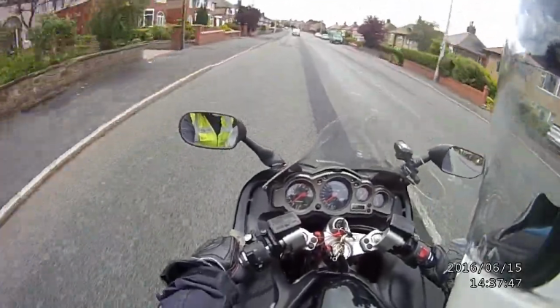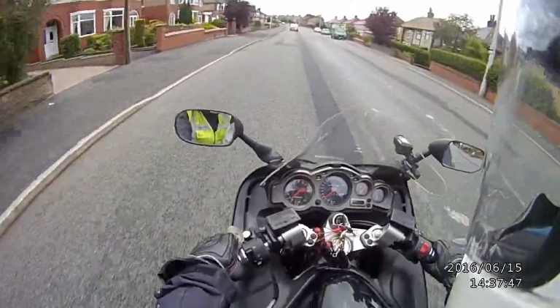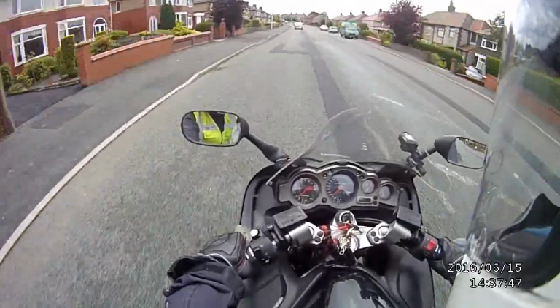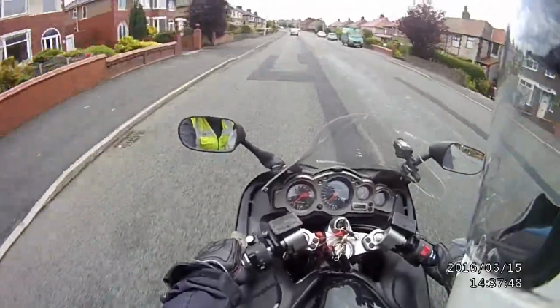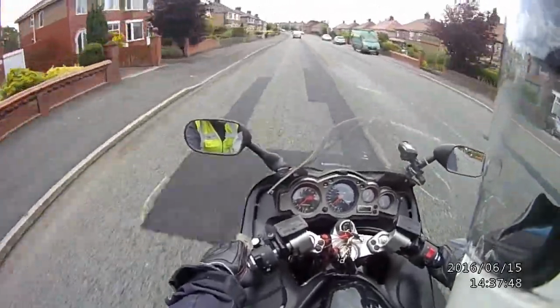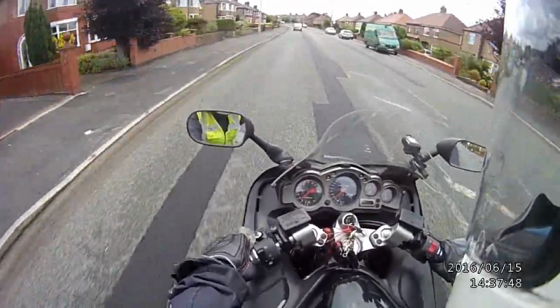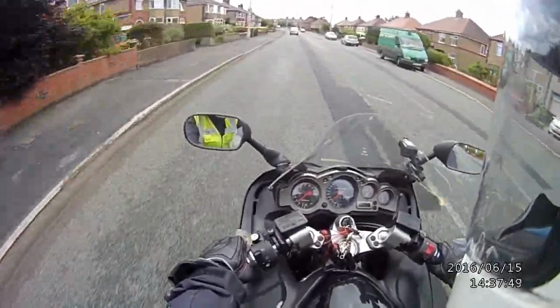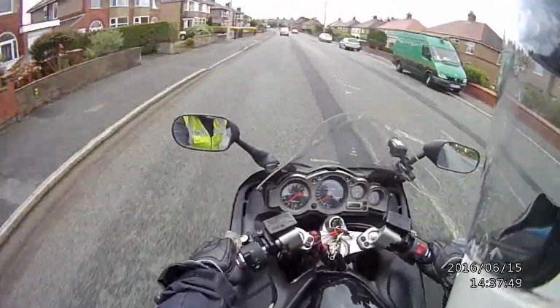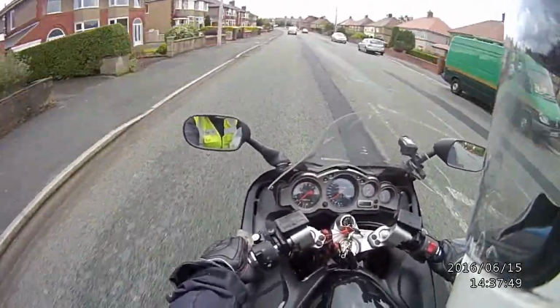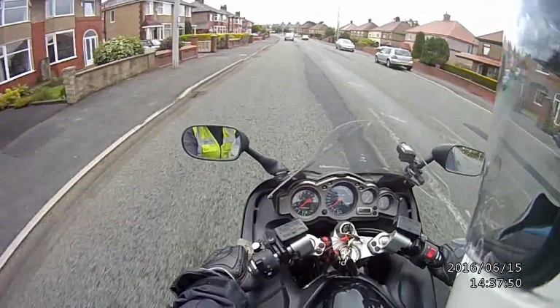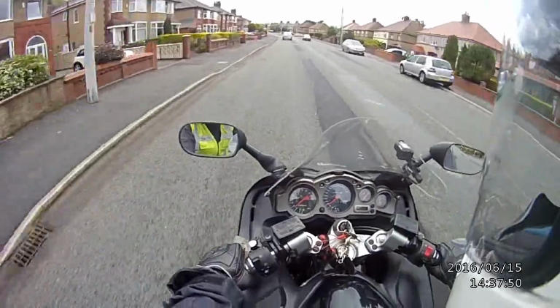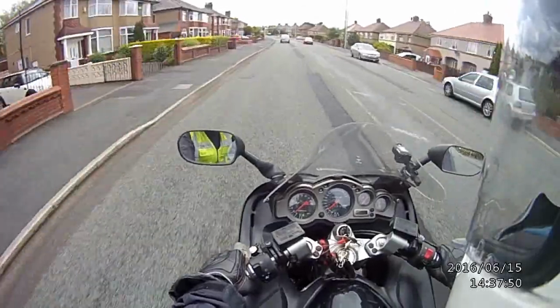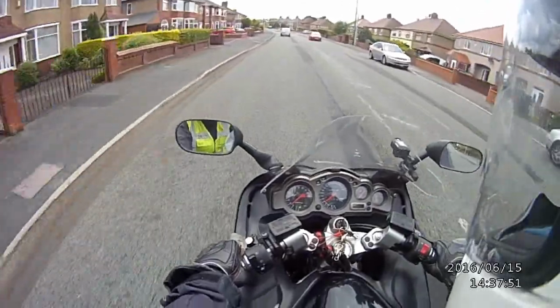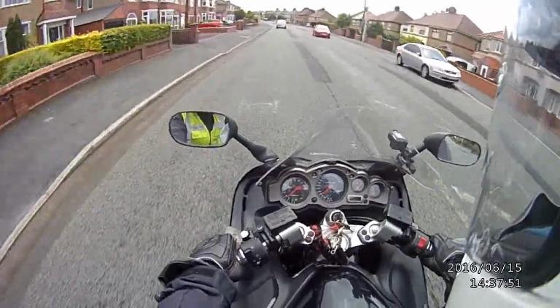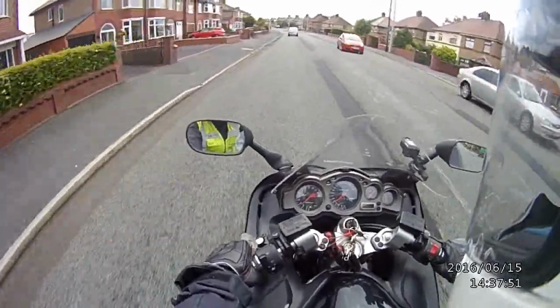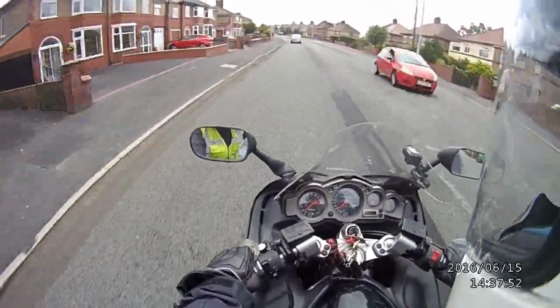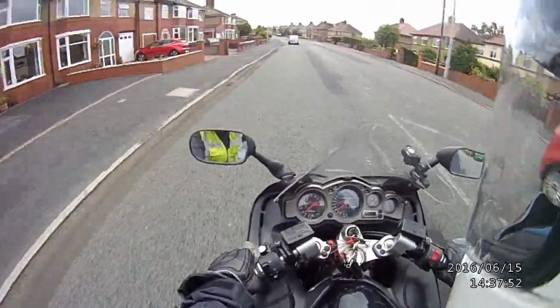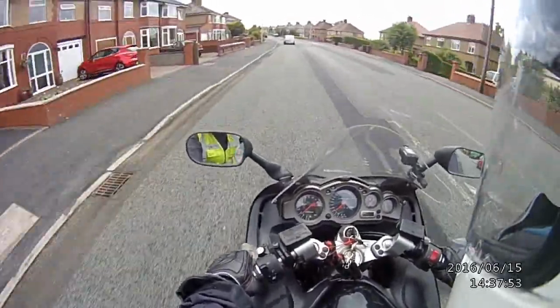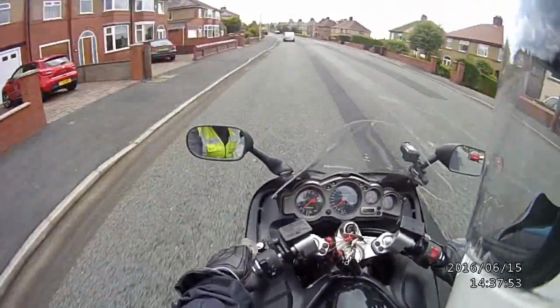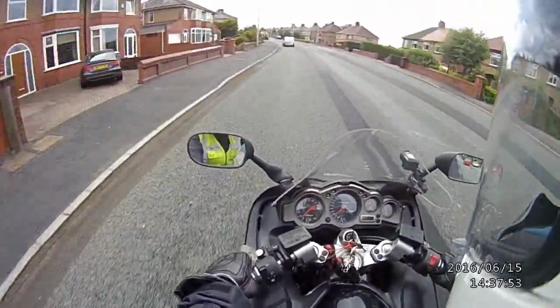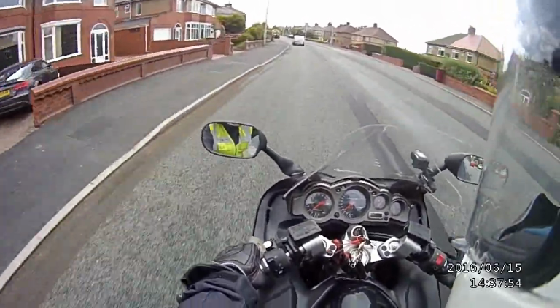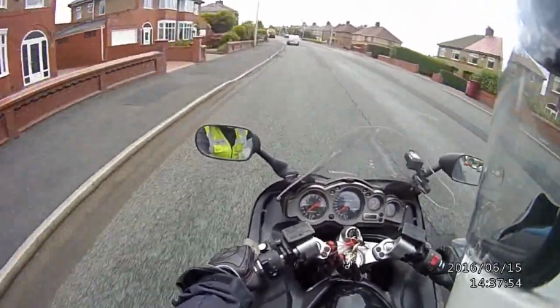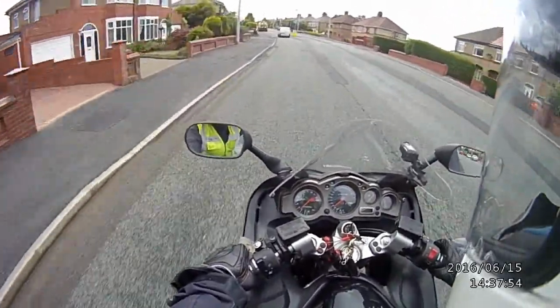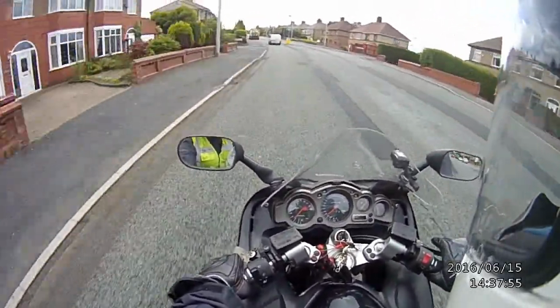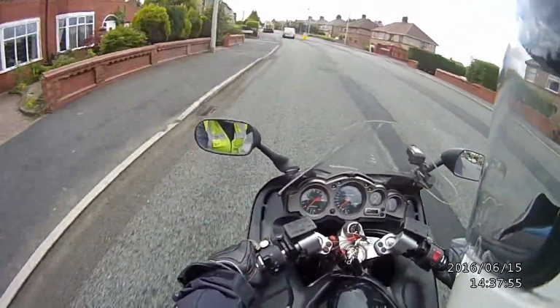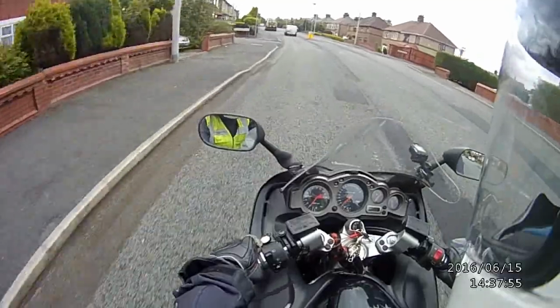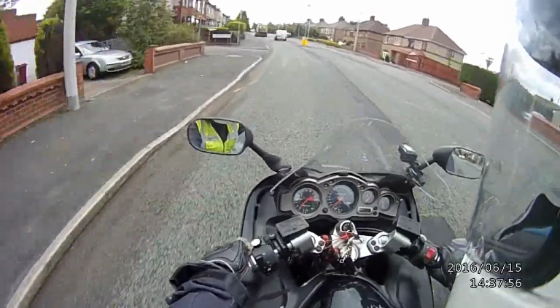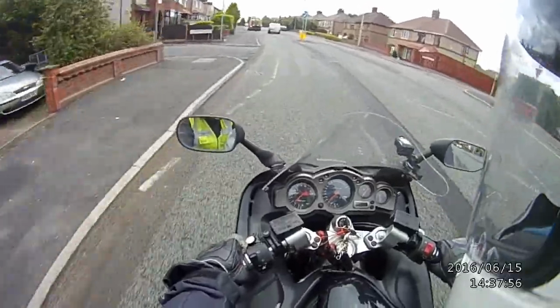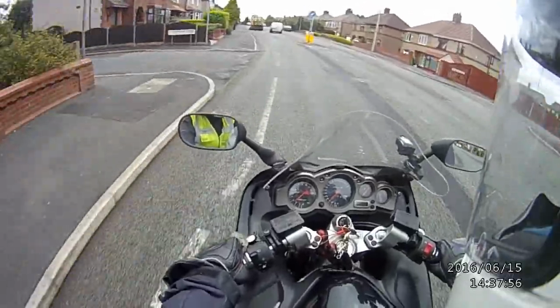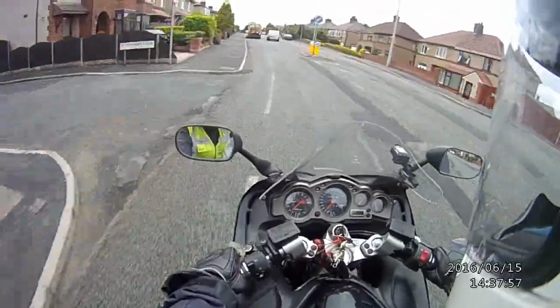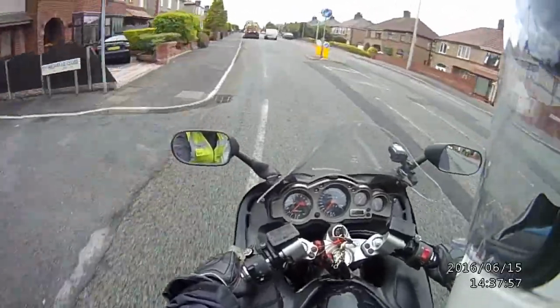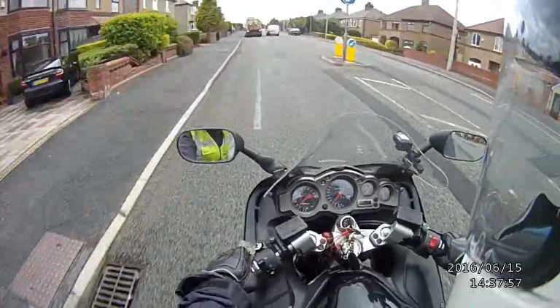Brakes do seem different. Whether that's different in a bad way or different in a good way — I think it's bedding in a bit now.